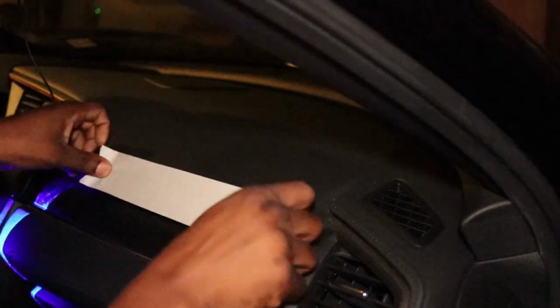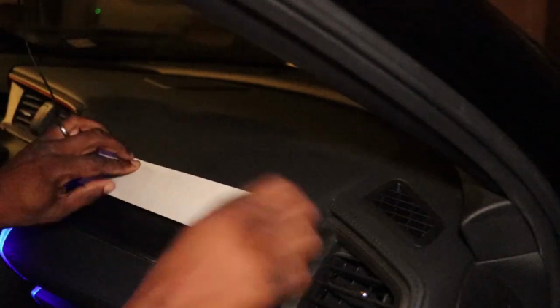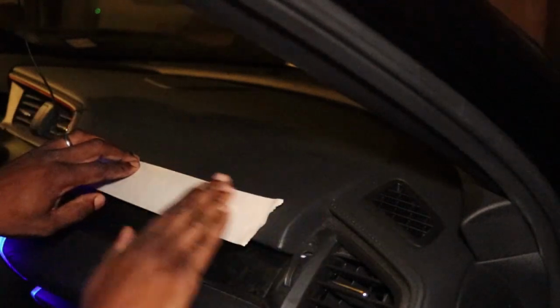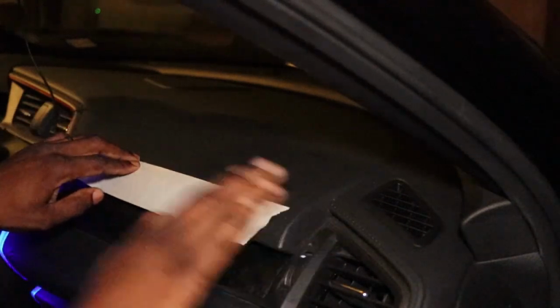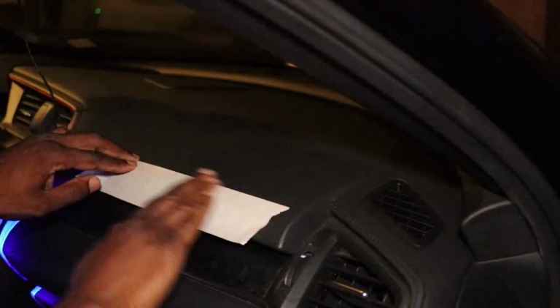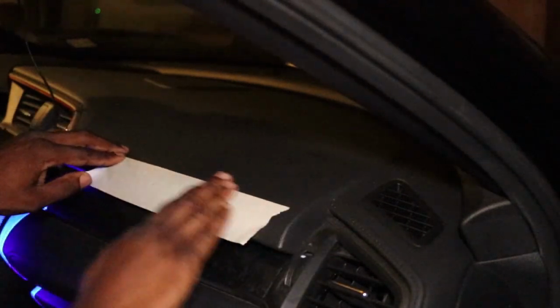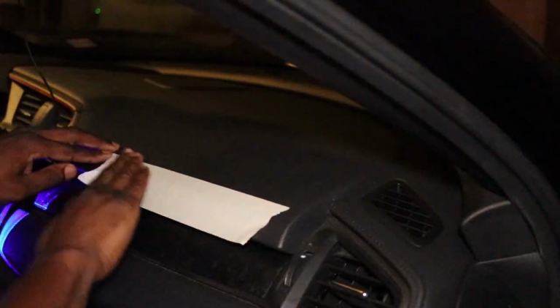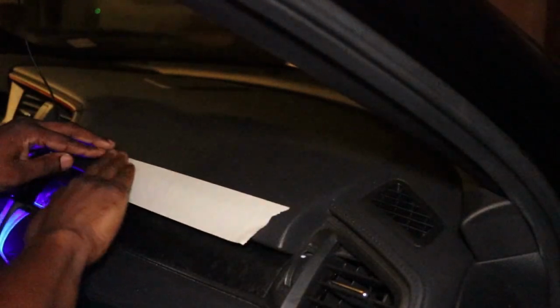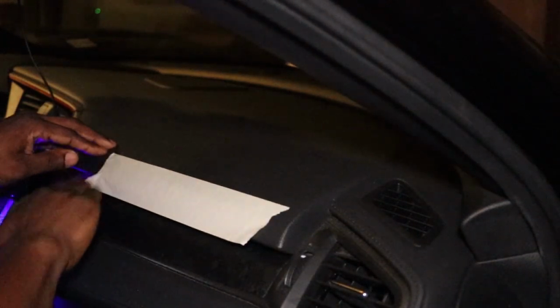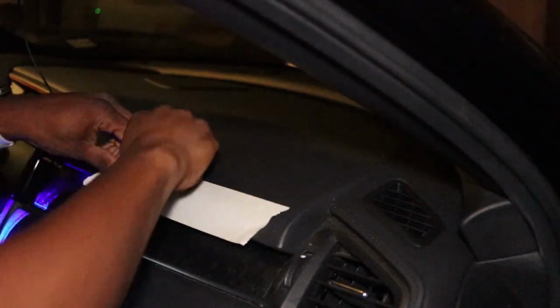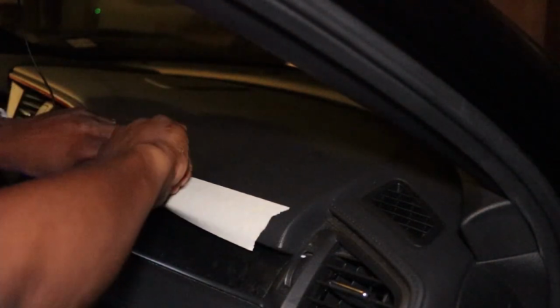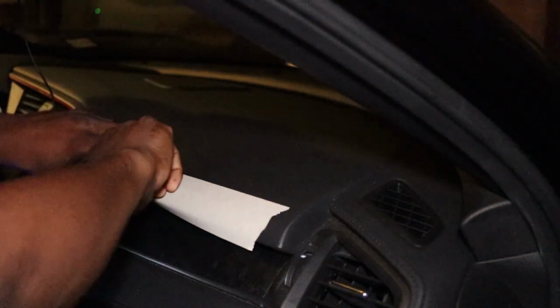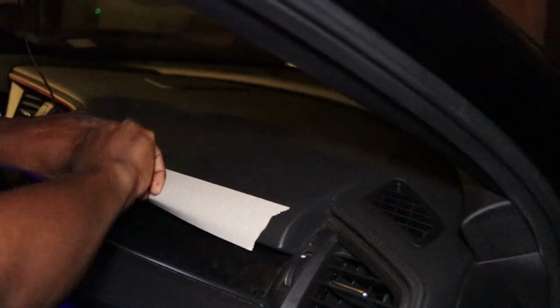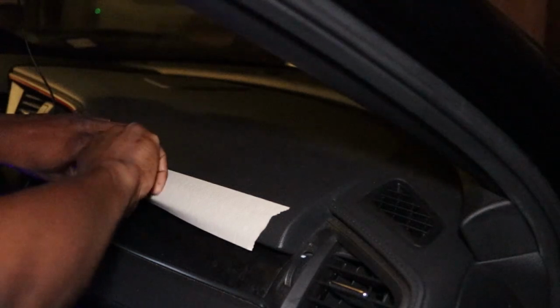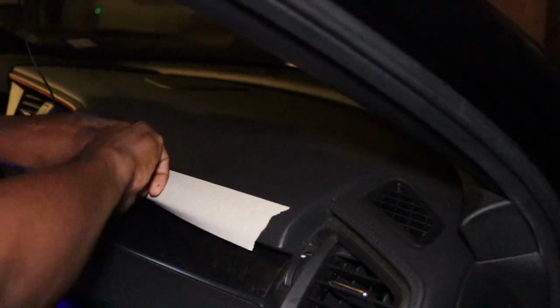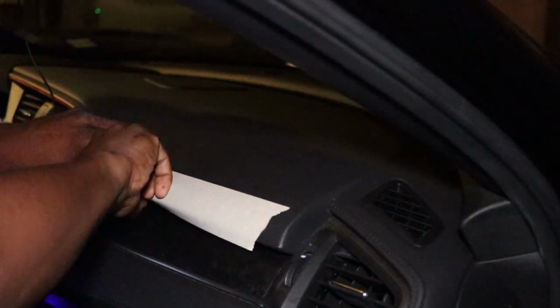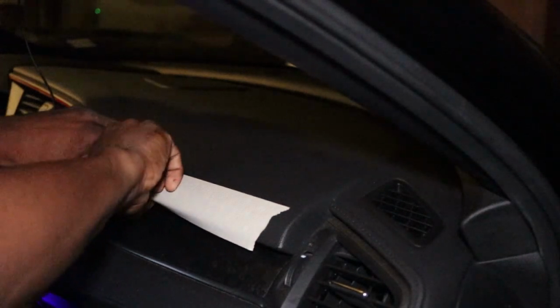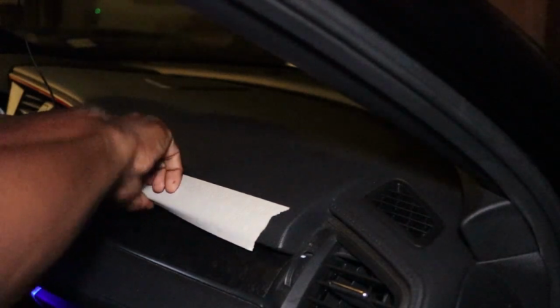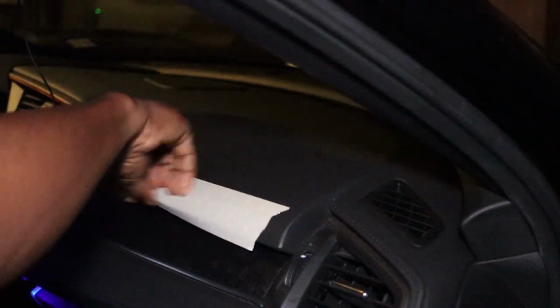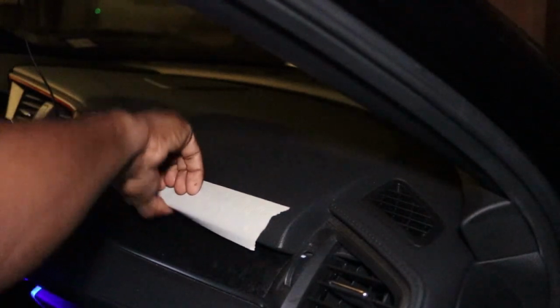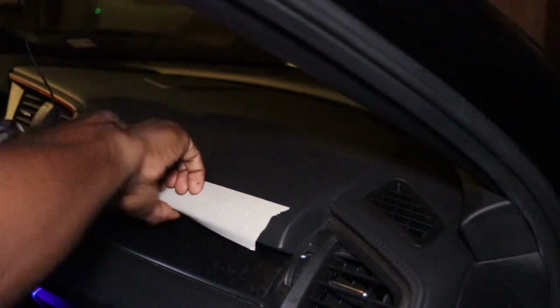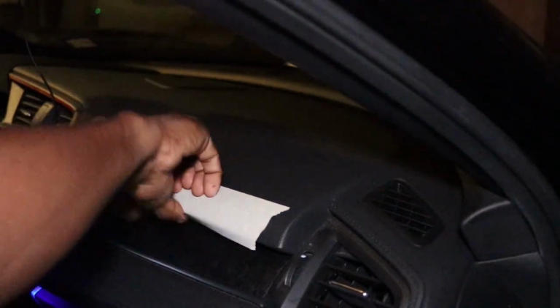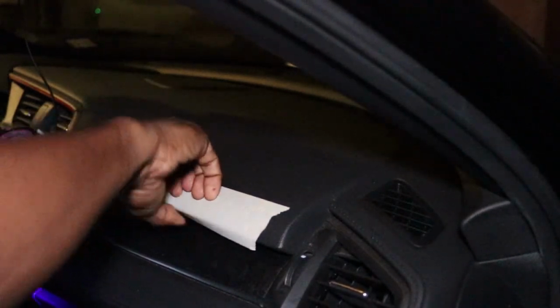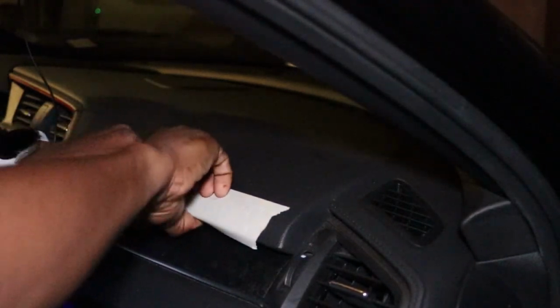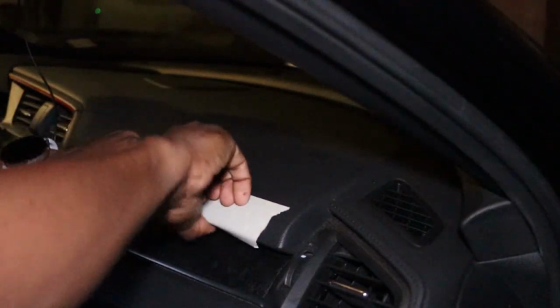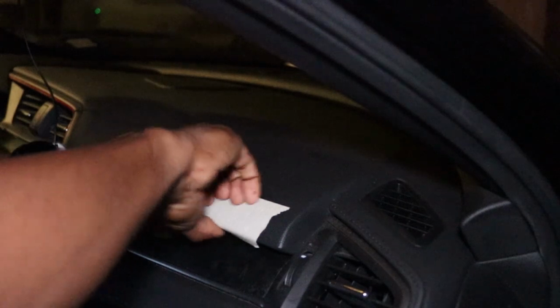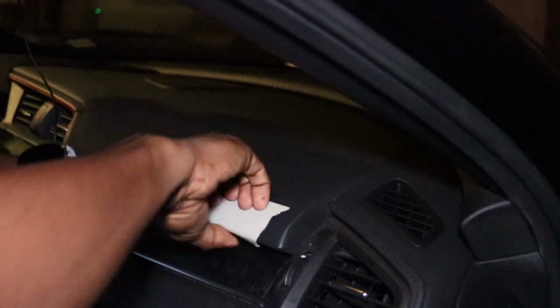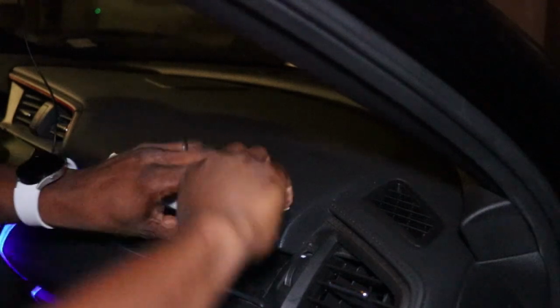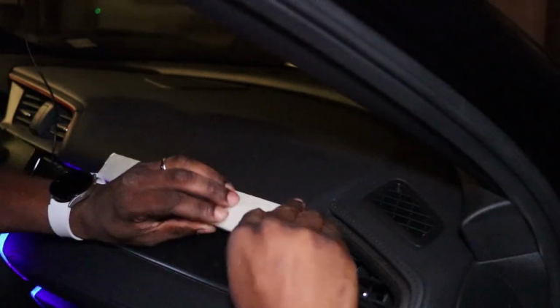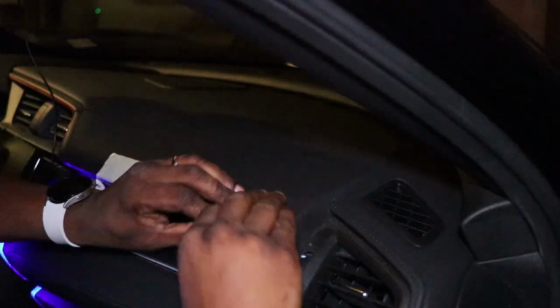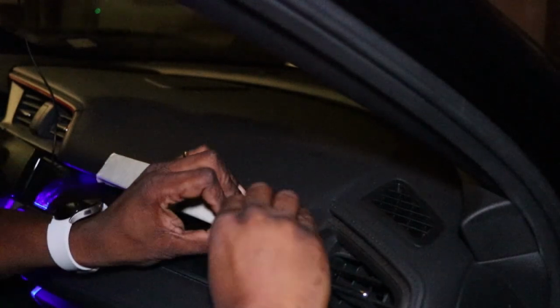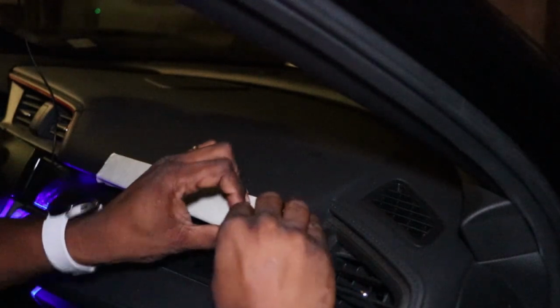I'll get right to it — no long drawn-out intros asking for likes, but if you'd like to, you can. Just a short video testing the beta model of the Revel Point Mini Blue Light 3D scanner.